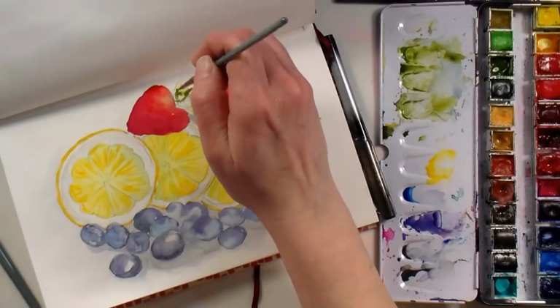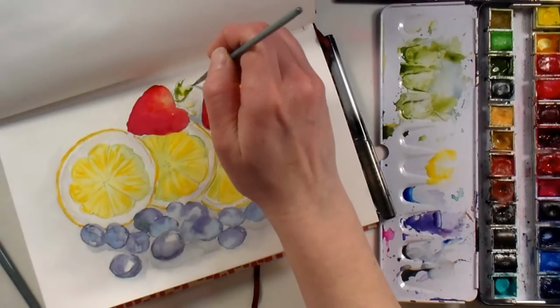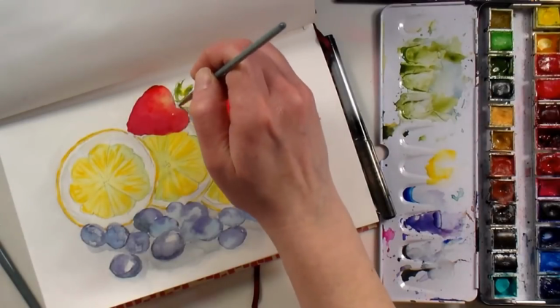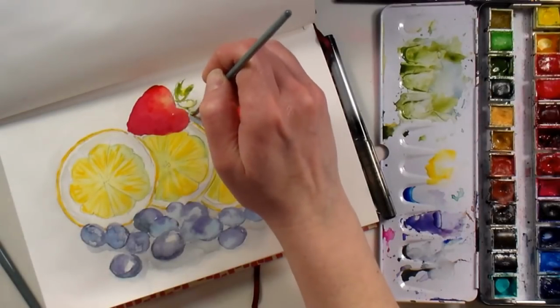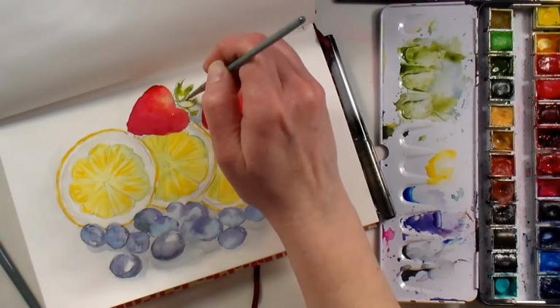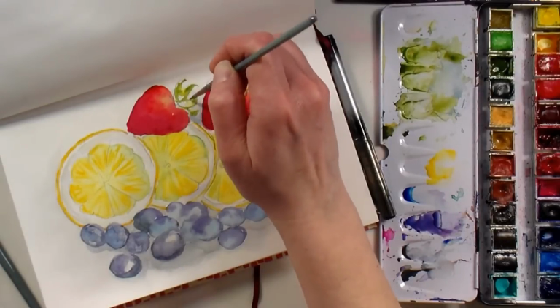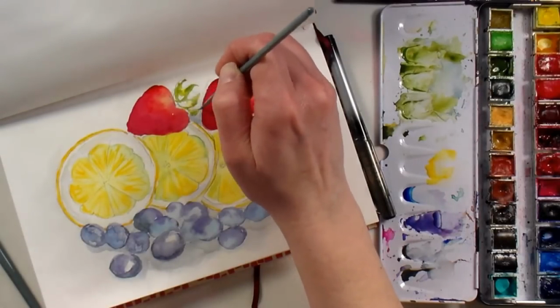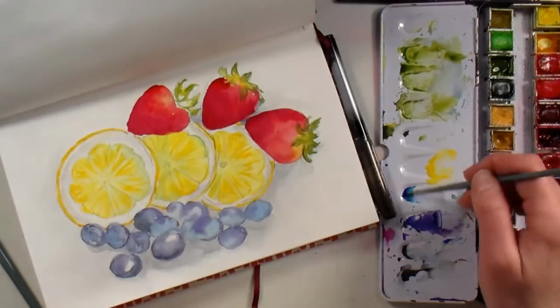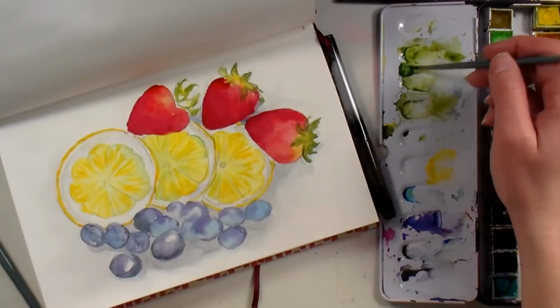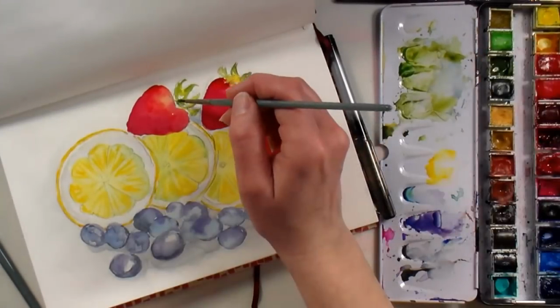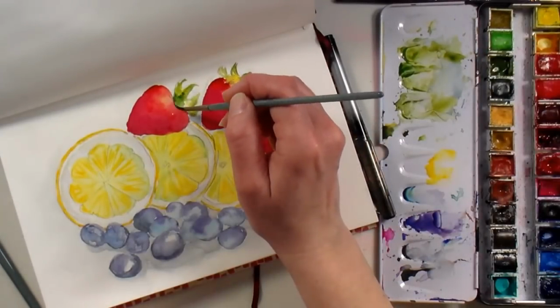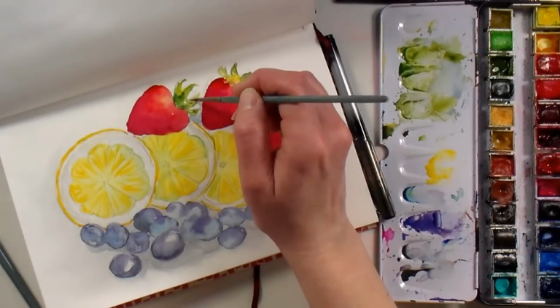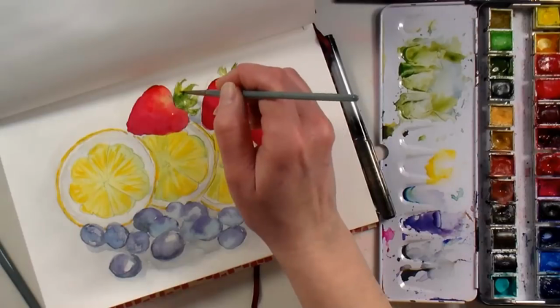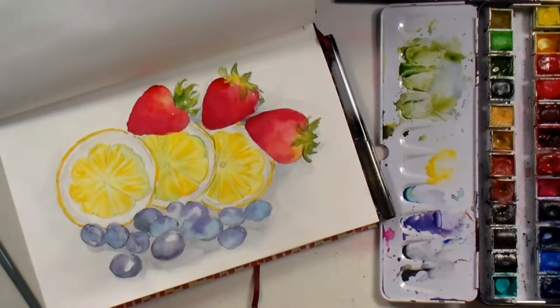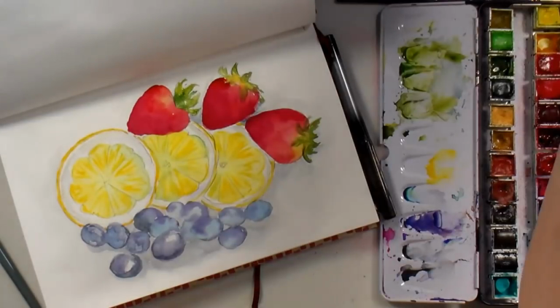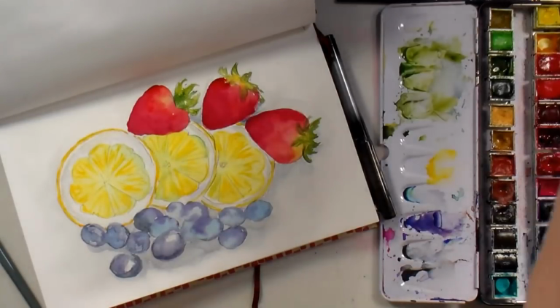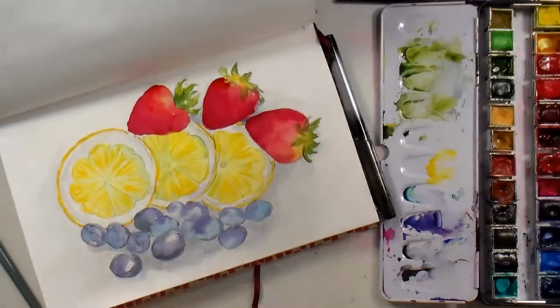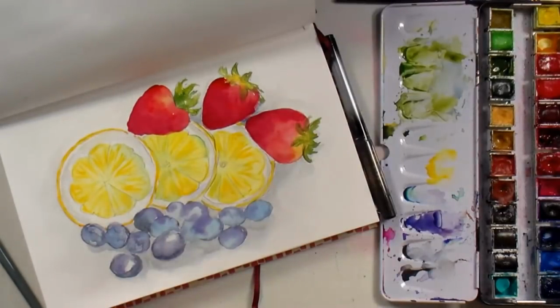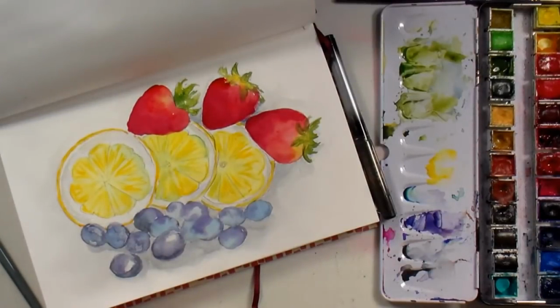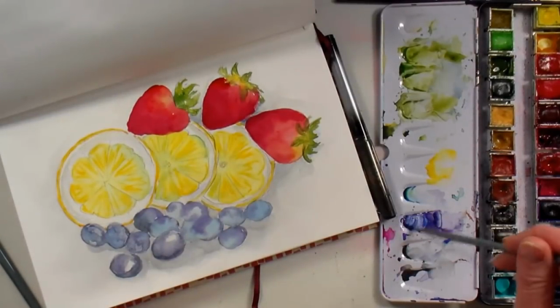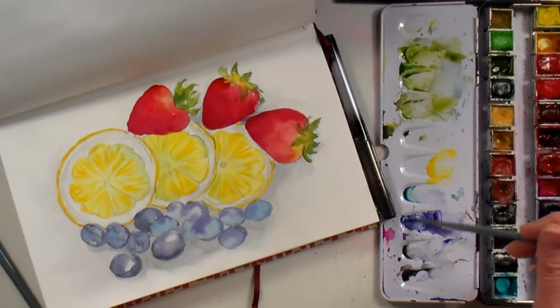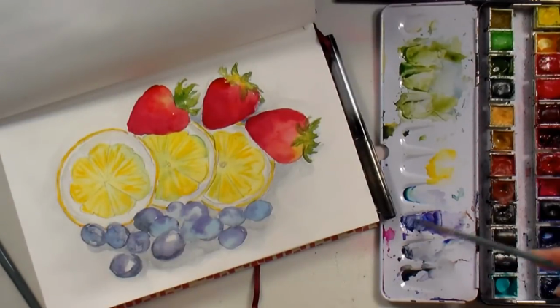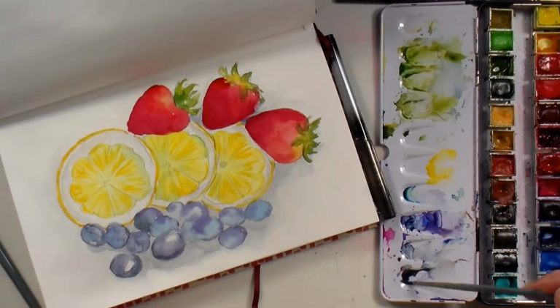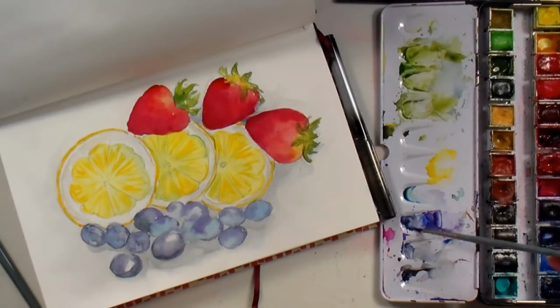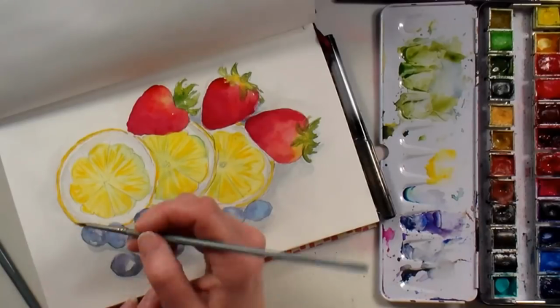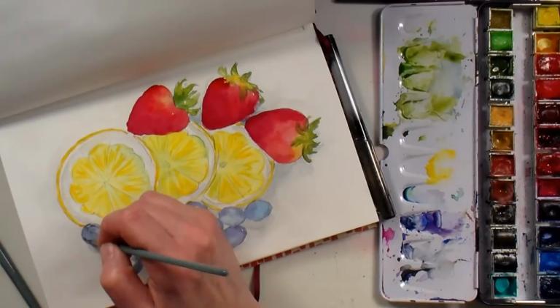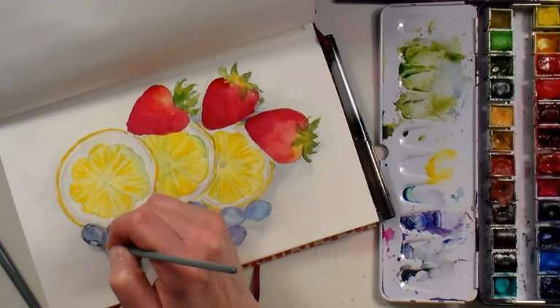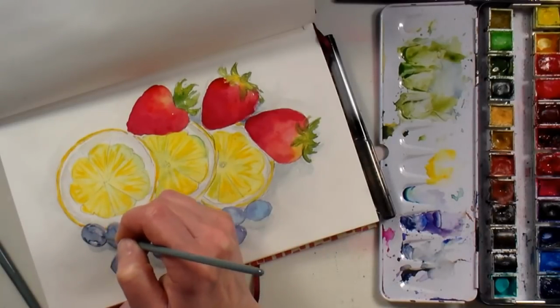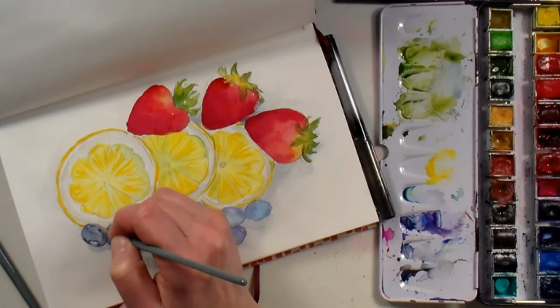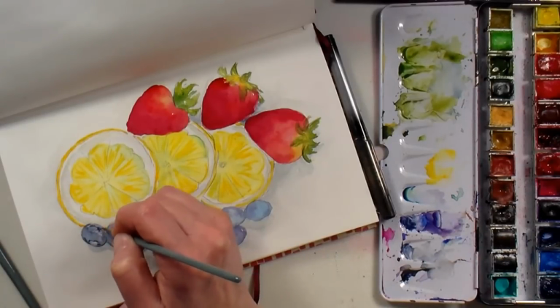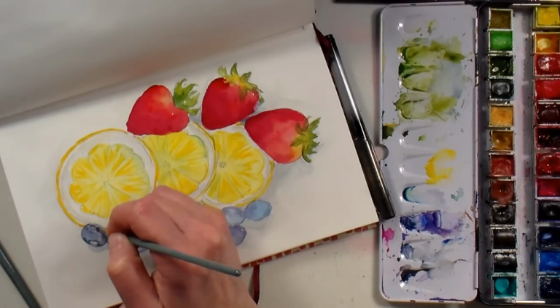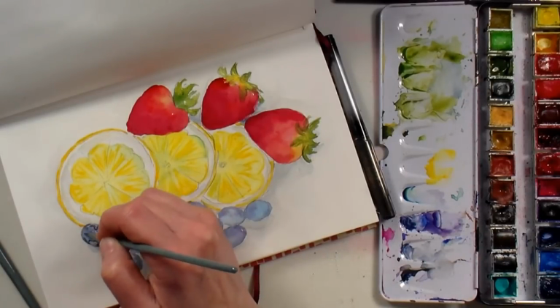The leaves on this strawberry are a little bit darker because you're not seeing the center stem area that you can see on the other two strawberries because of the way they're turned. Just pay attention to your reference and keep looking back and forth as you sketch to make sure you're putting down that information accurately.